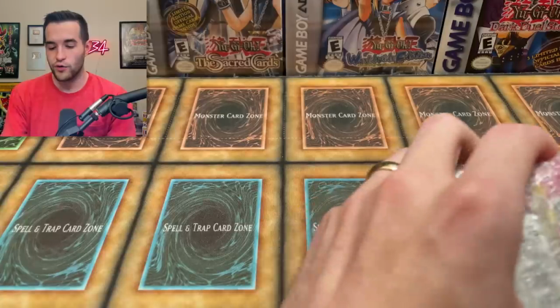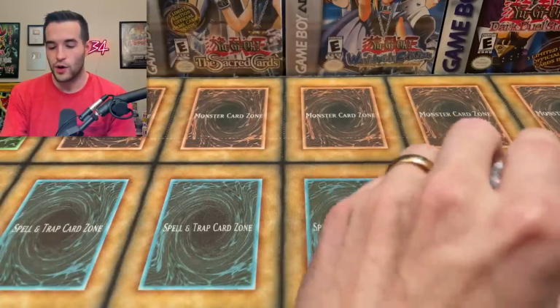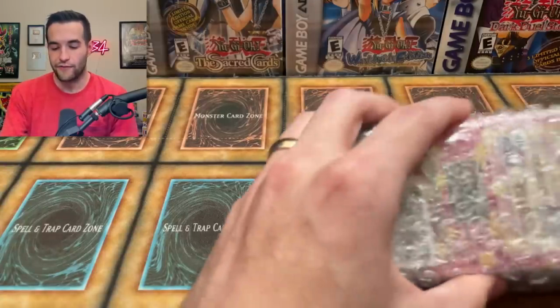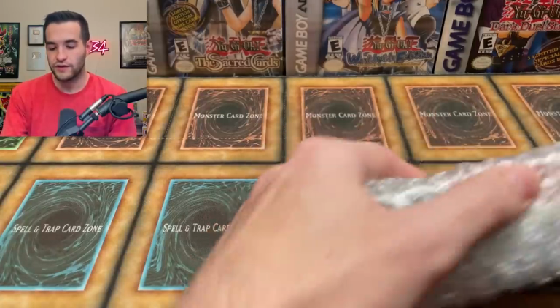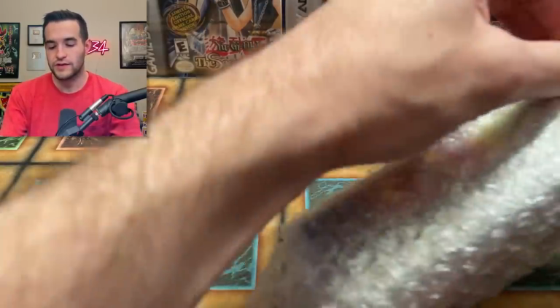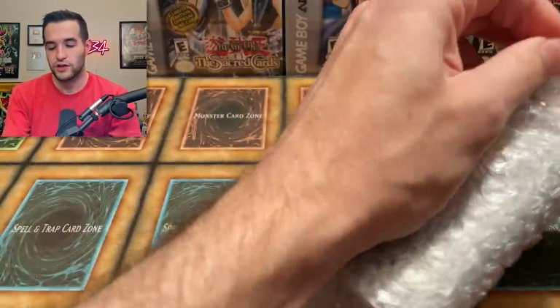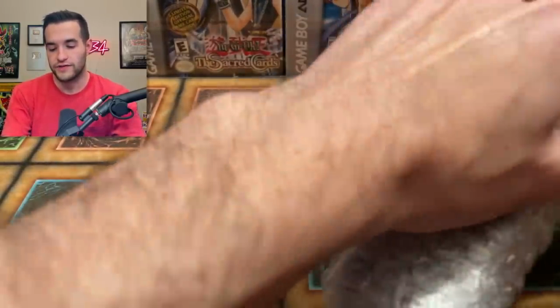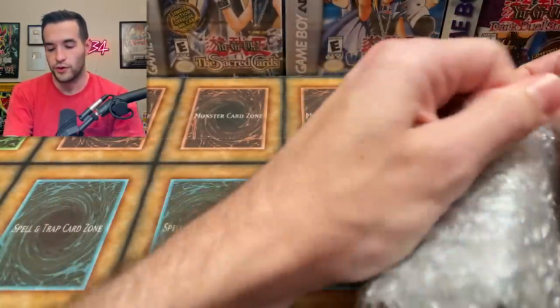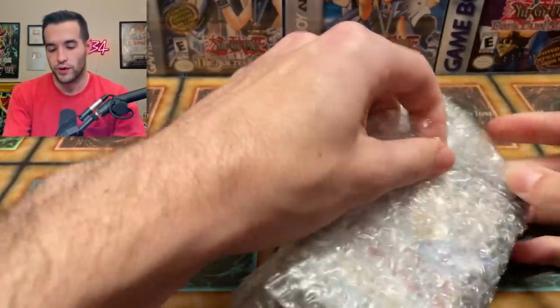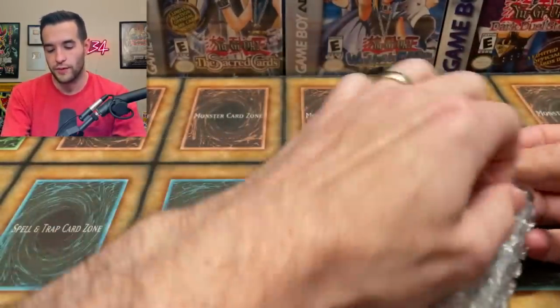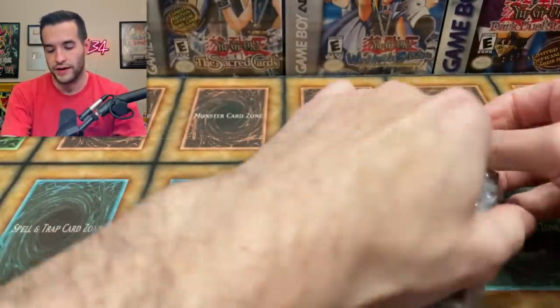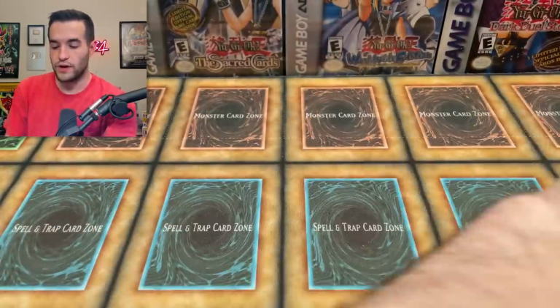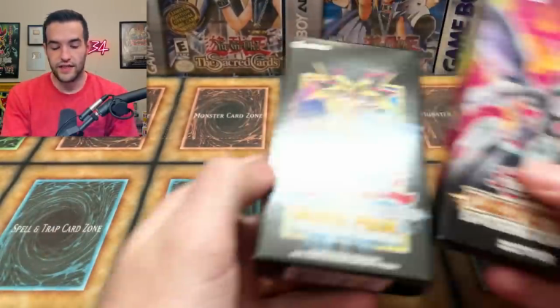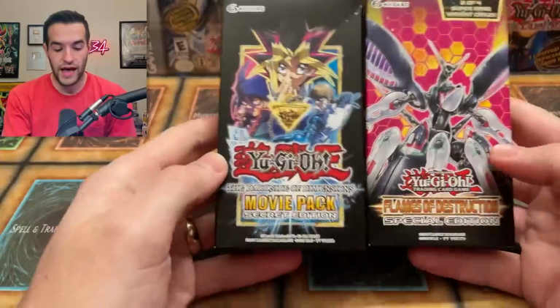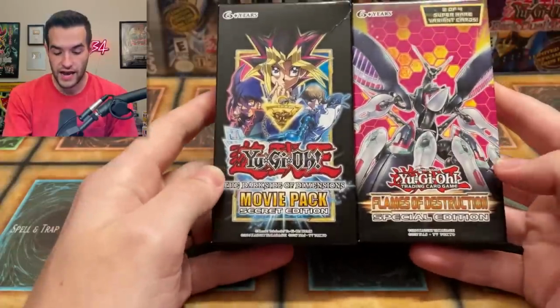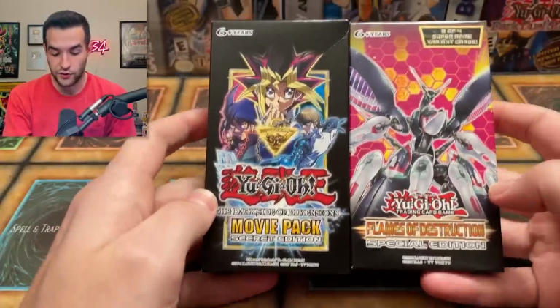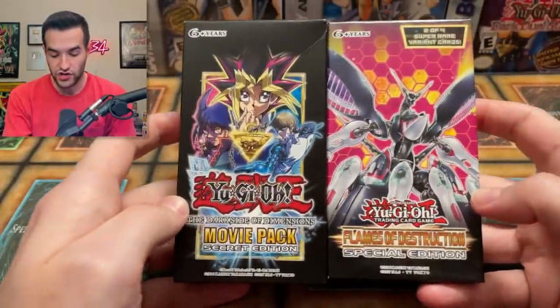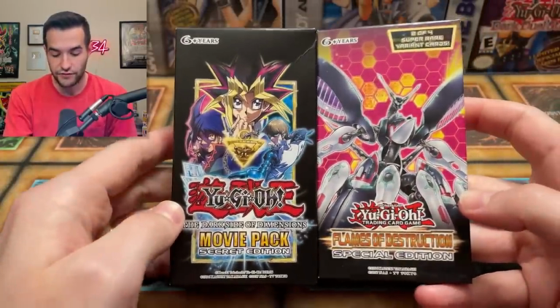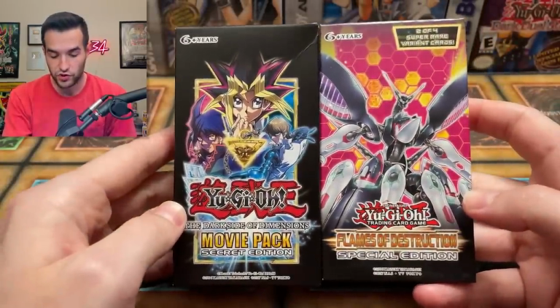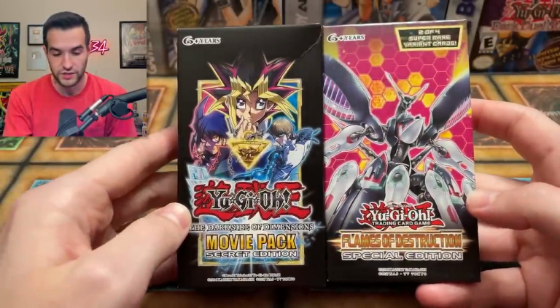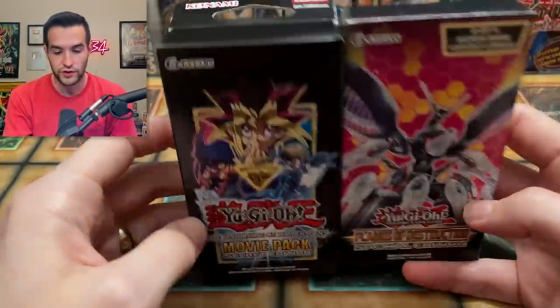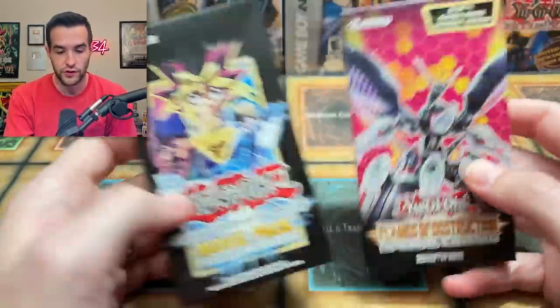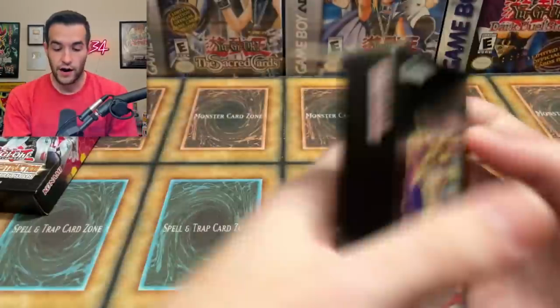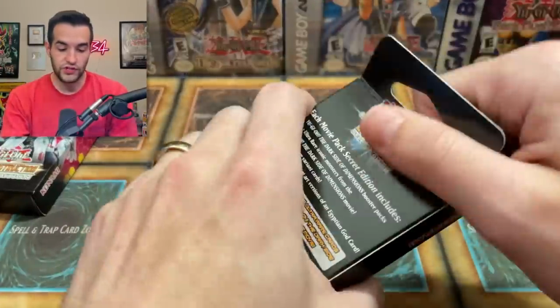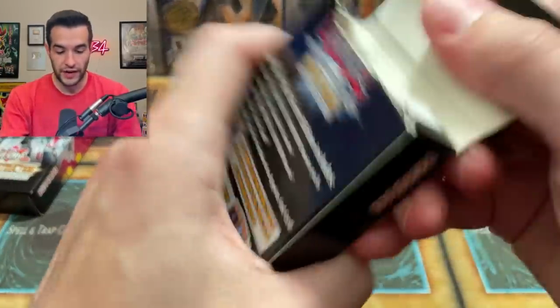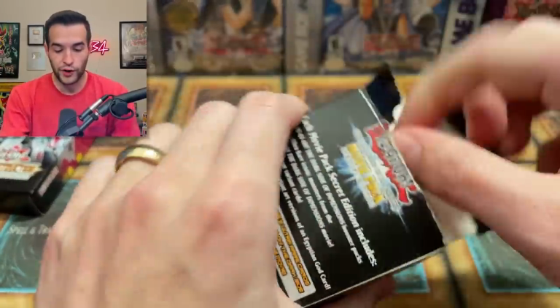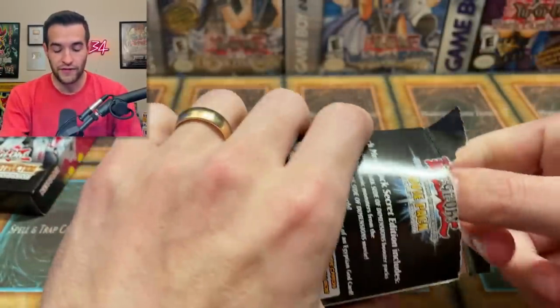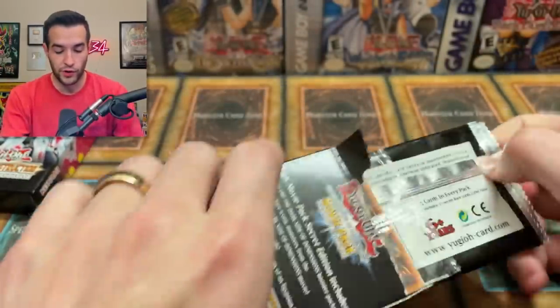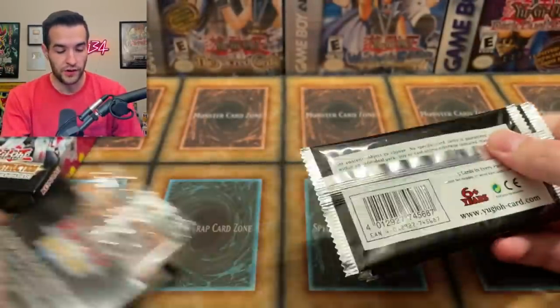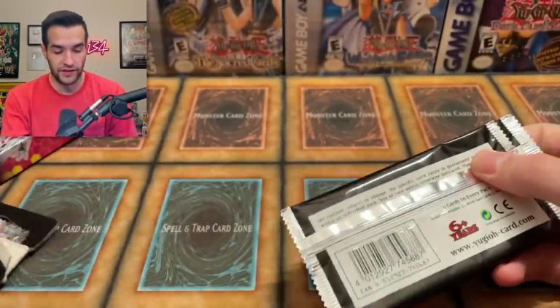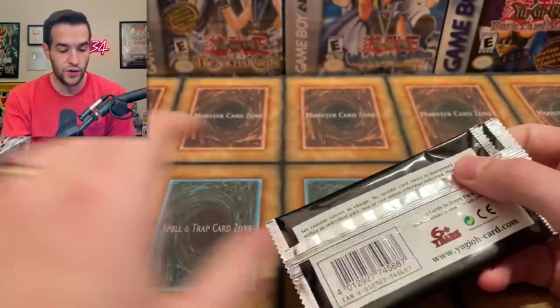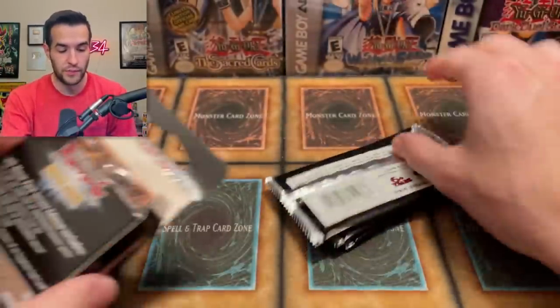I don't know if we're going to be opening everything in this video because I bet there's a lot of stuff. We pulled out what's inside — we had a Secret Edition and a Flames of Destruction Special Edition. We're going to start opening. Let's do the movie pack.